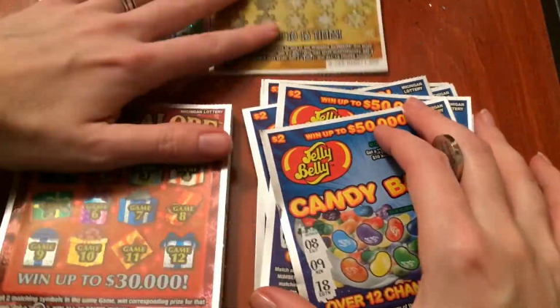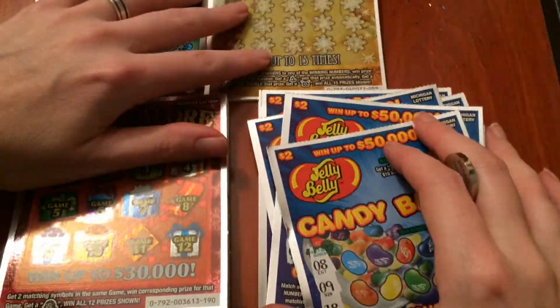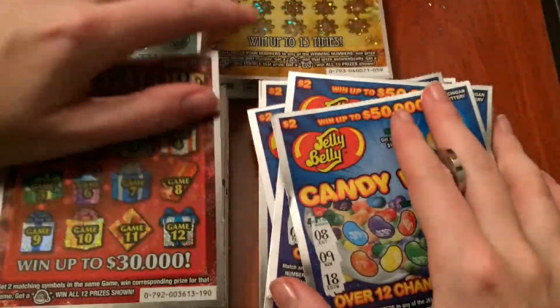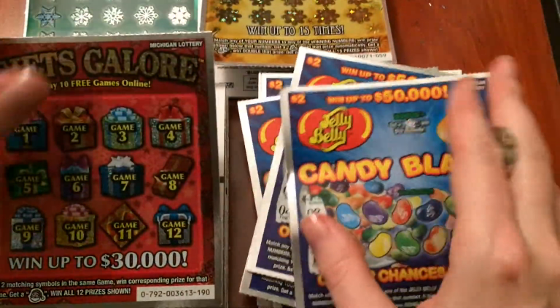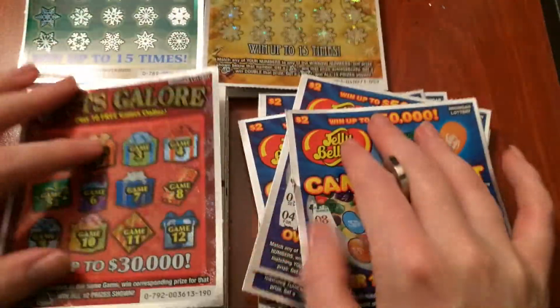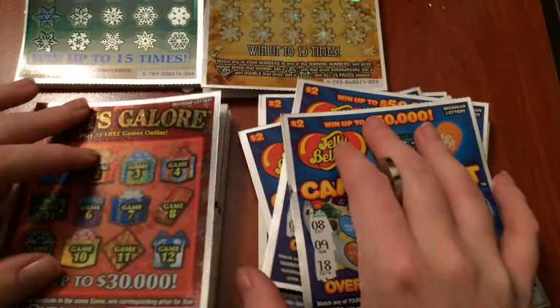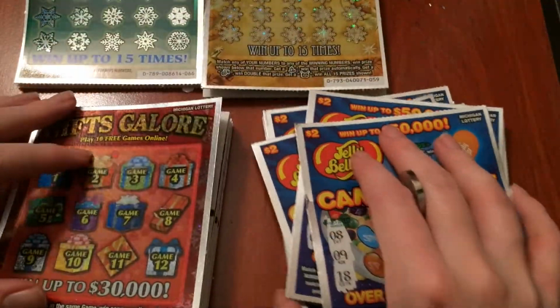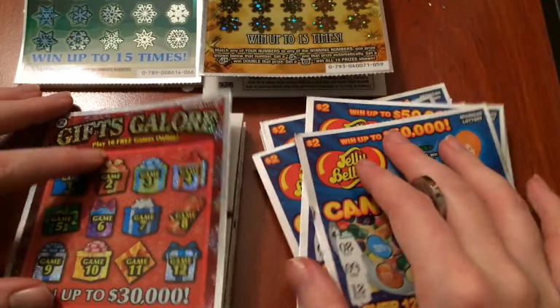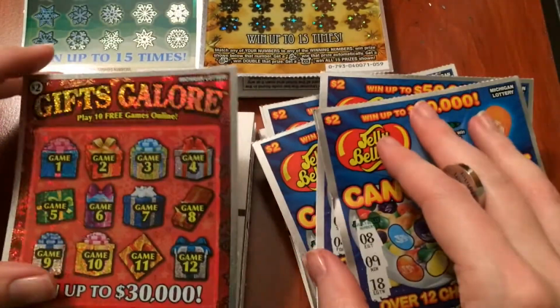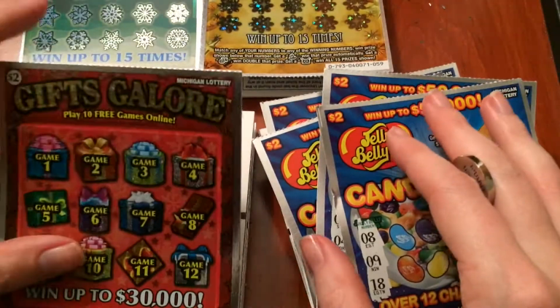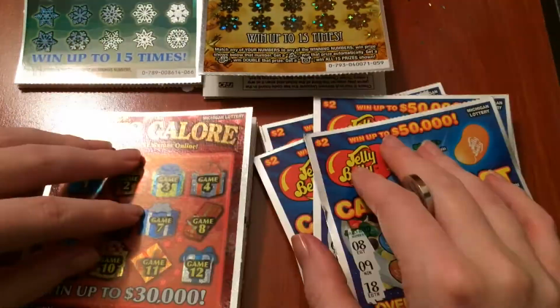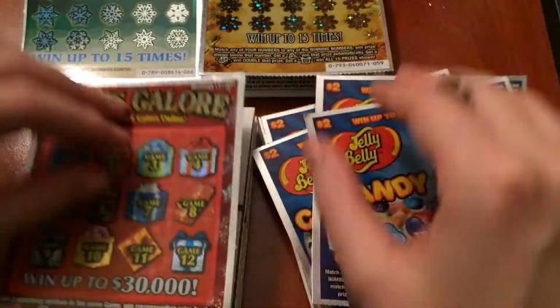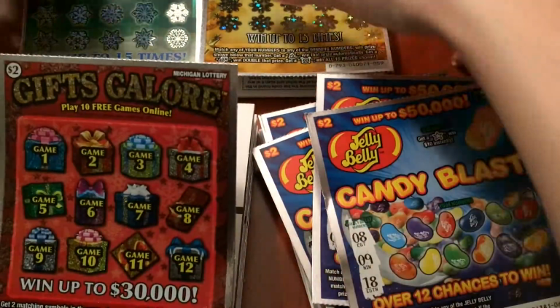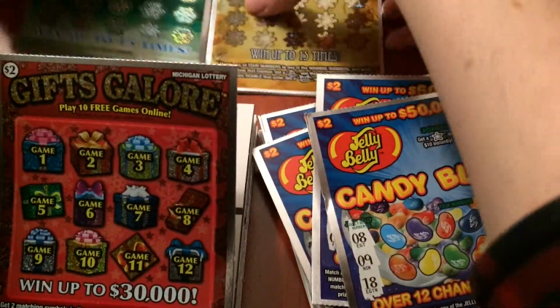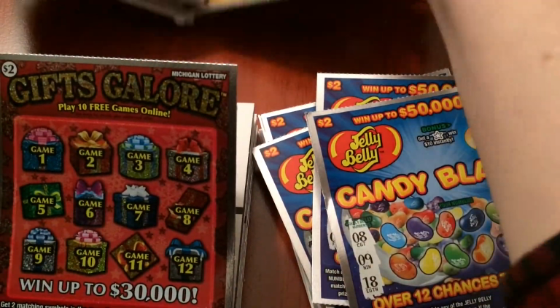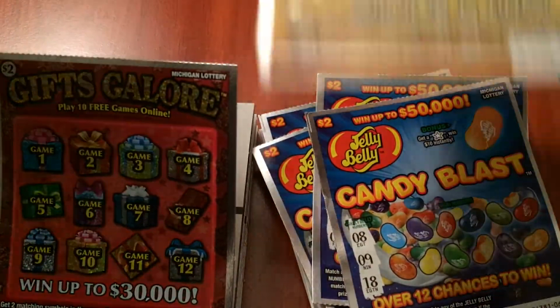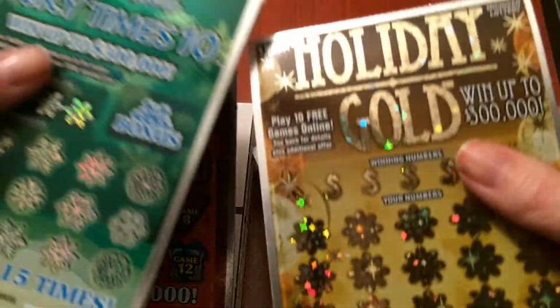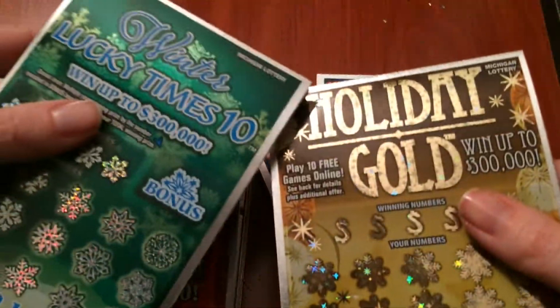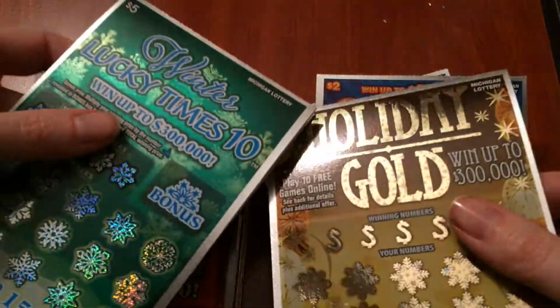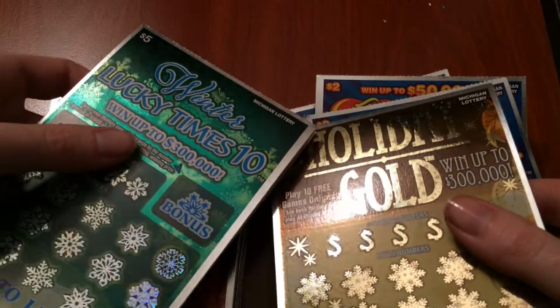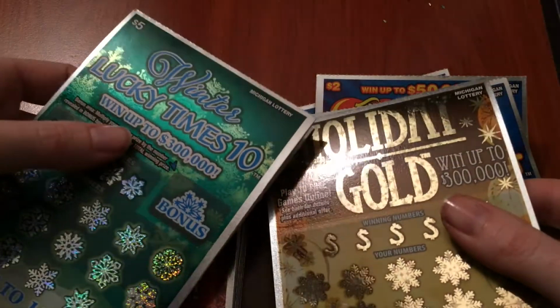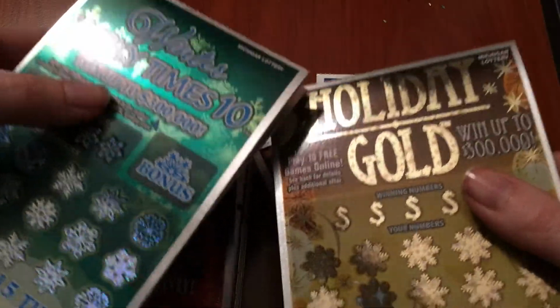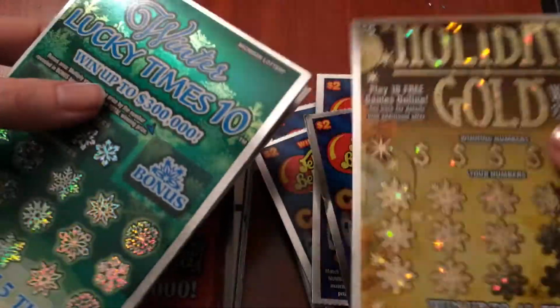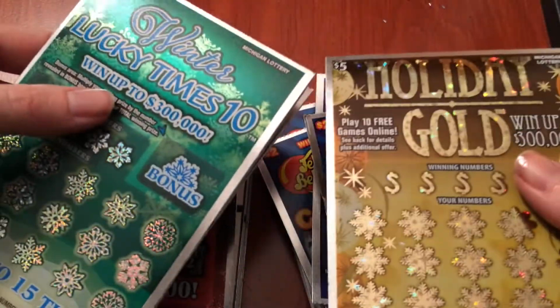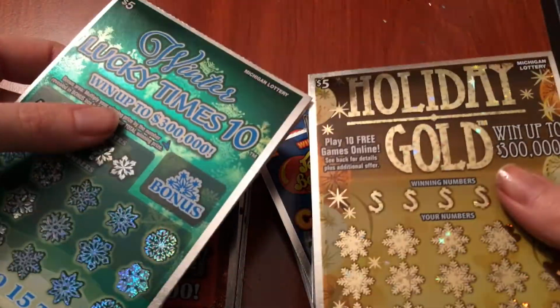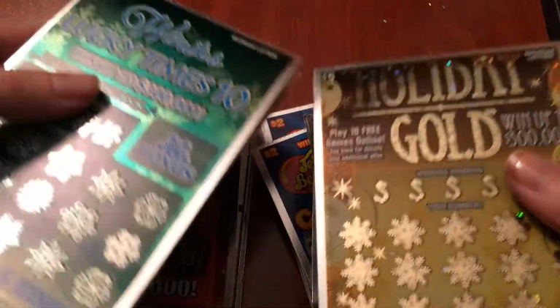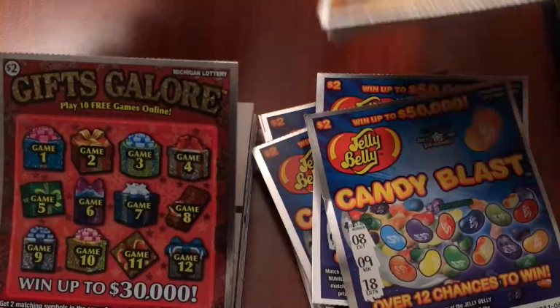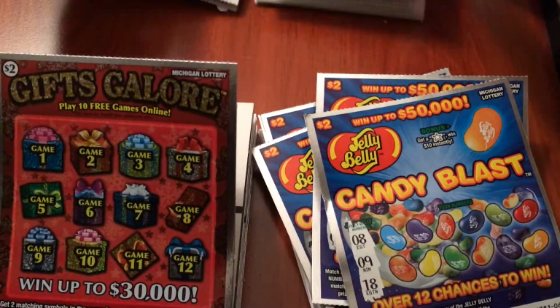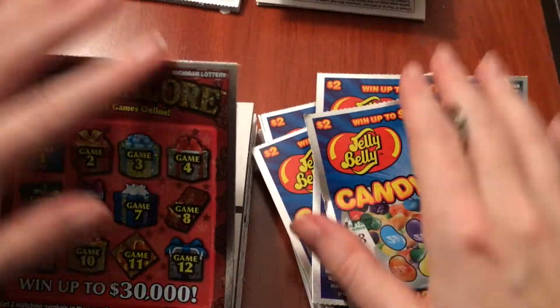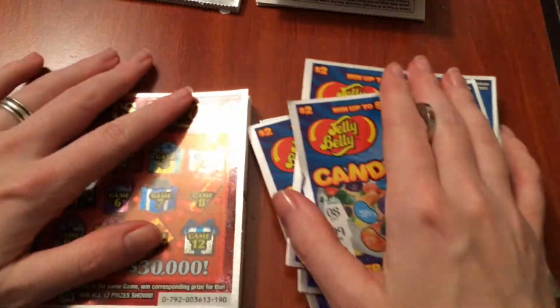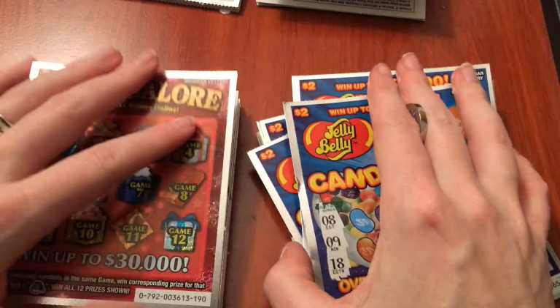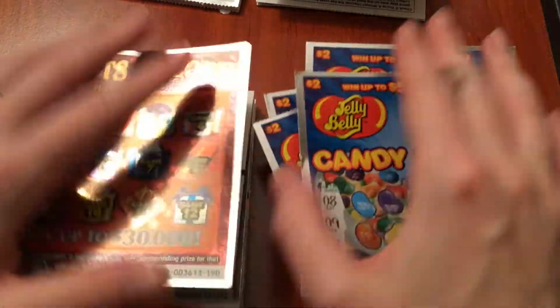I got $80 worth of tickets. I have $20 worth of each of these — $2 tickets here, and then two groupings of the $5 tickets. There's four tickets each of the $5 tickets to make $20, and there's ten each of the $2 tickets.